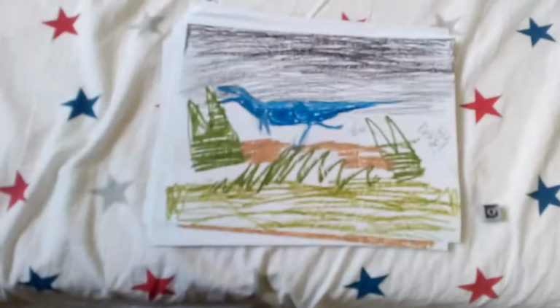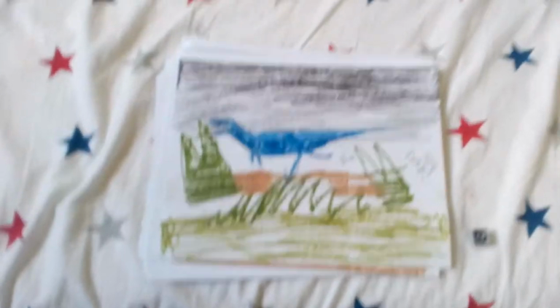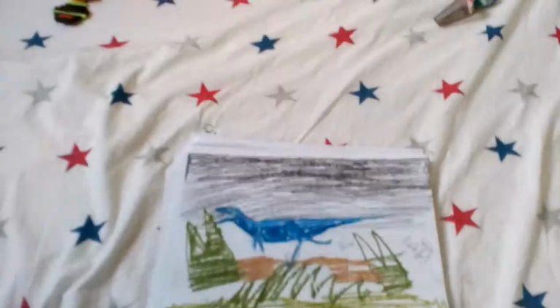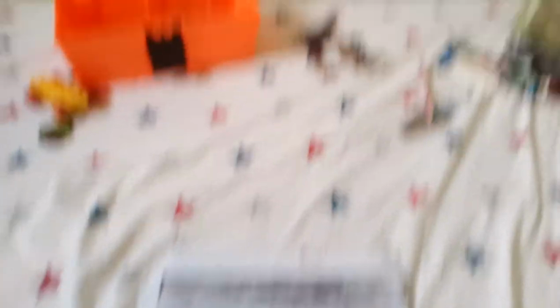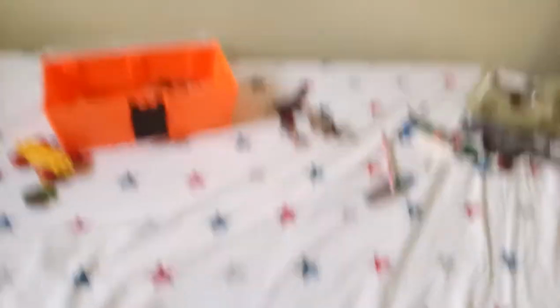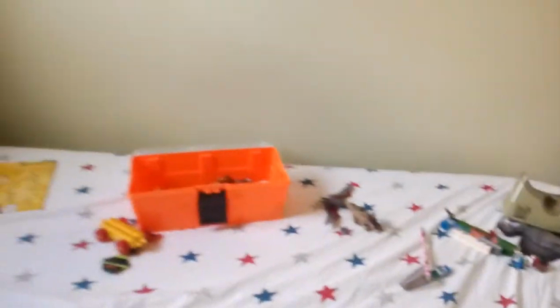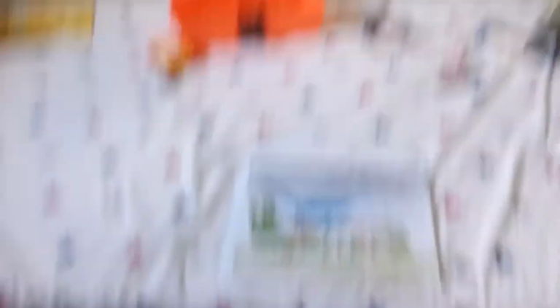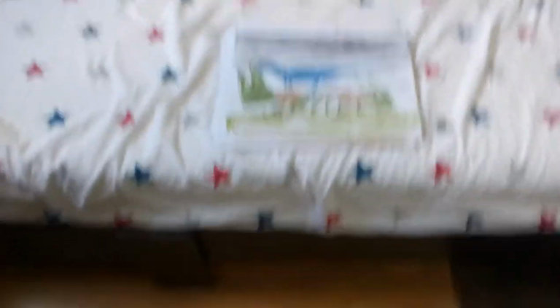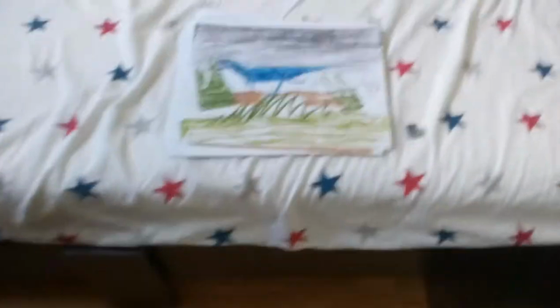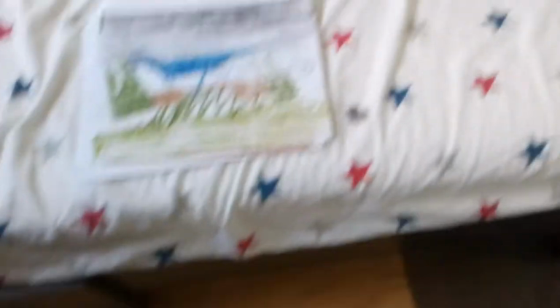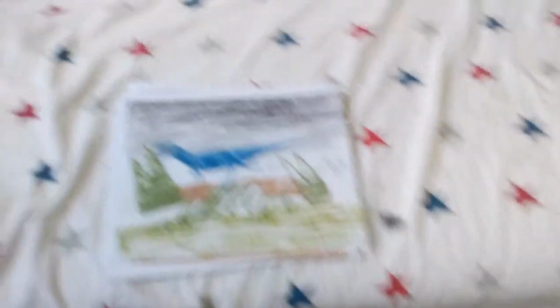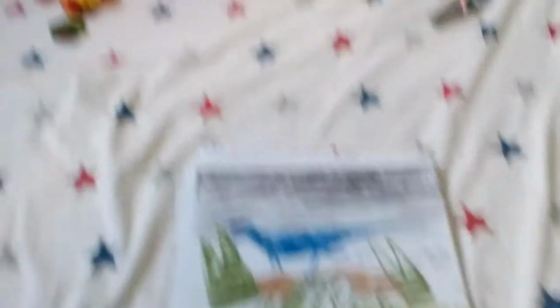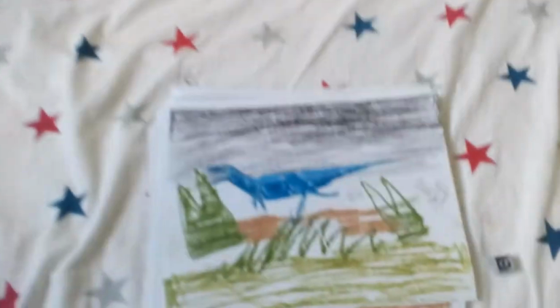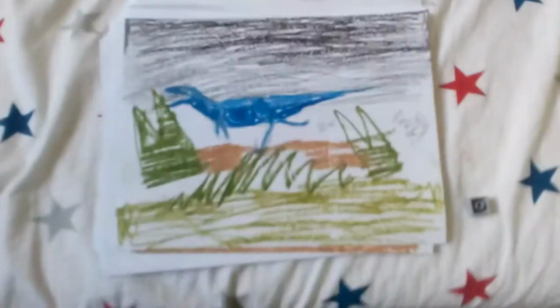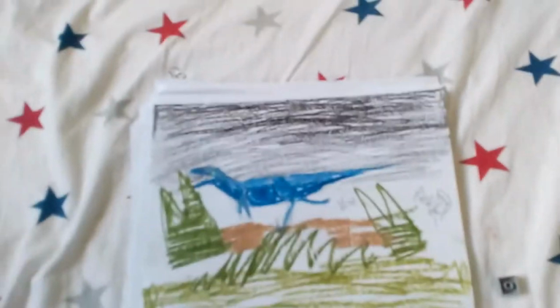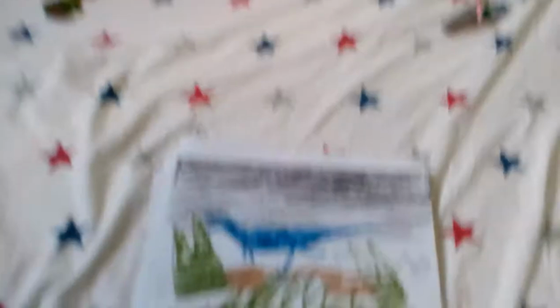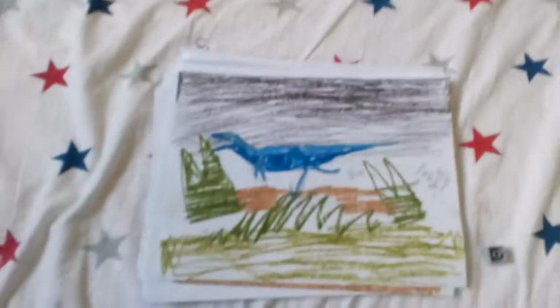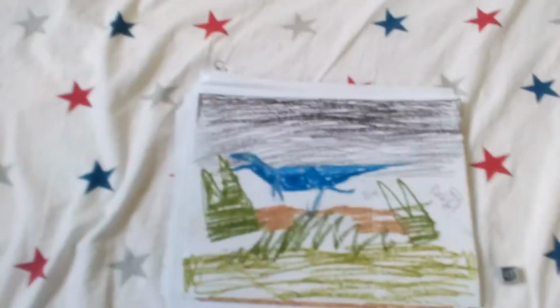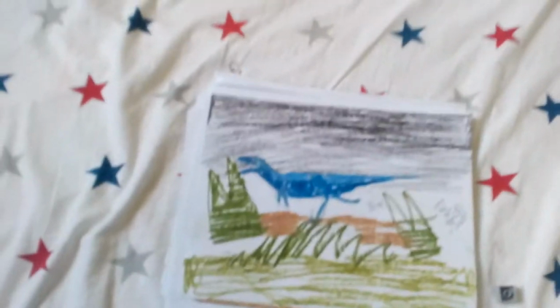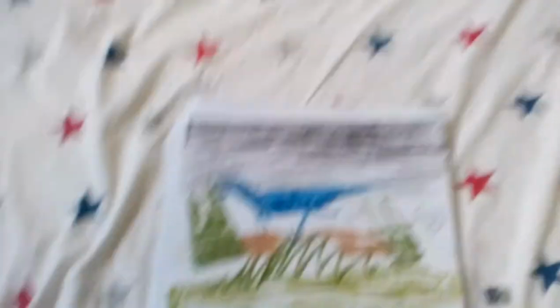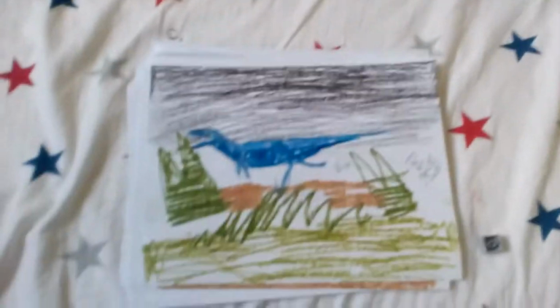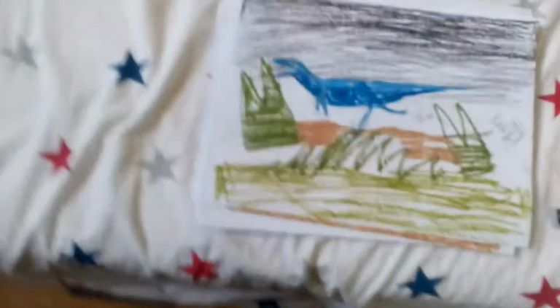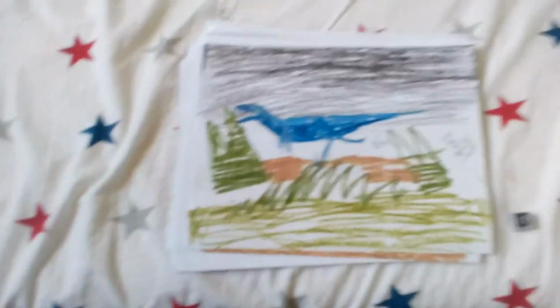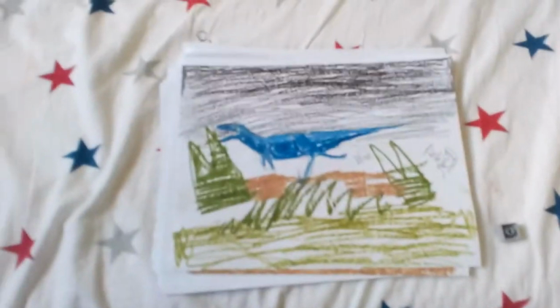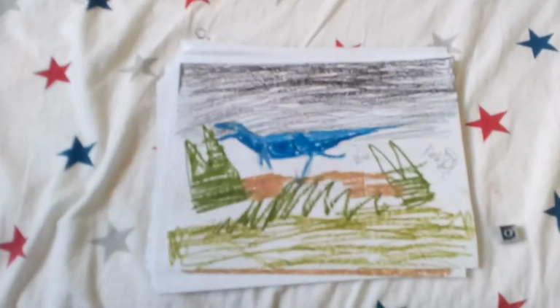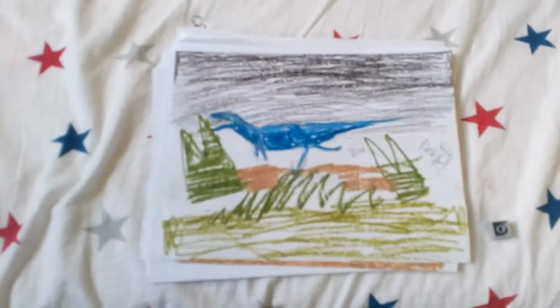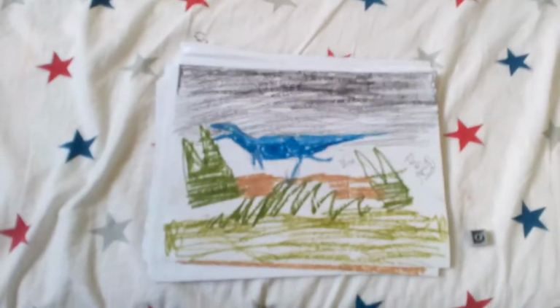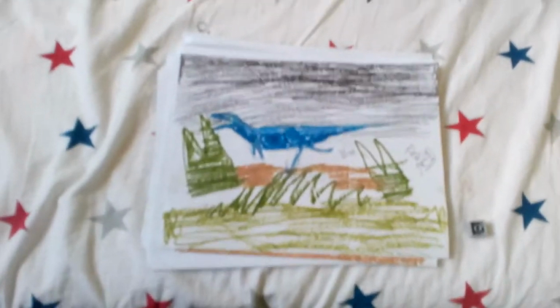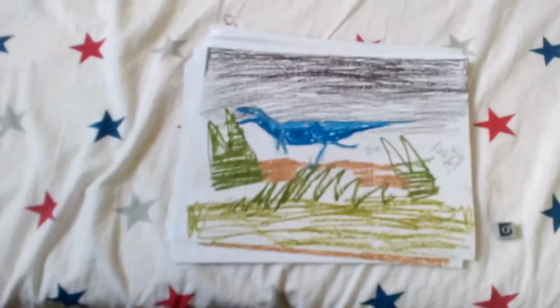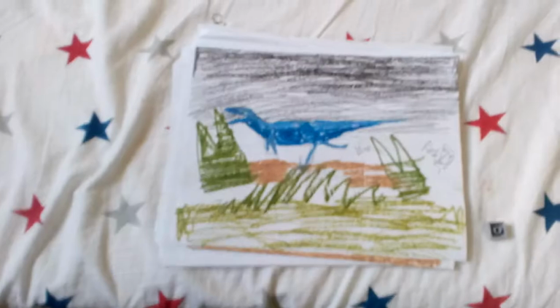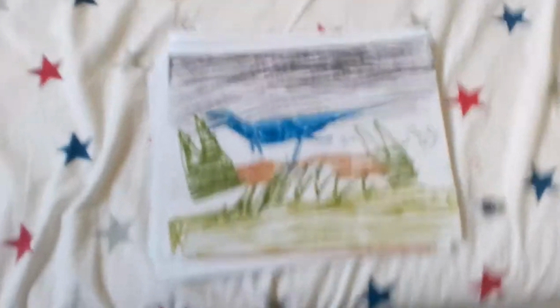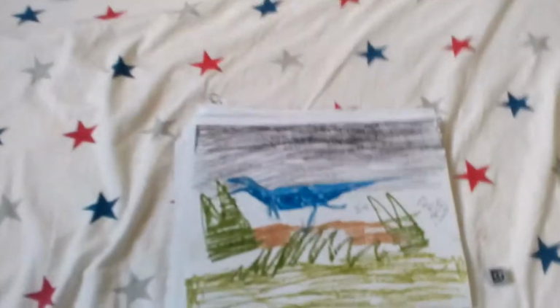Hey guys, it's me, Roosh here, and I'm going to be doing a dinosaur artist showcase for me. I'm going to be doing a part two later, but let's get on with this.